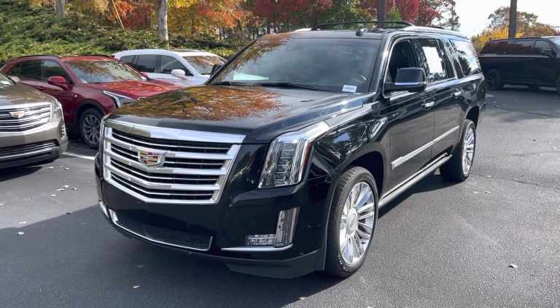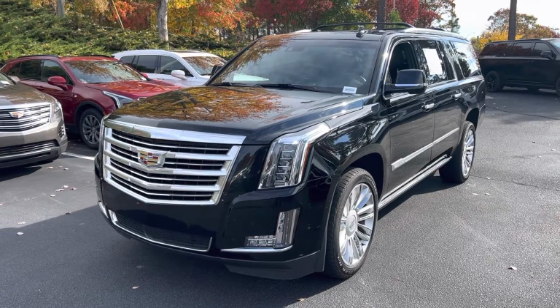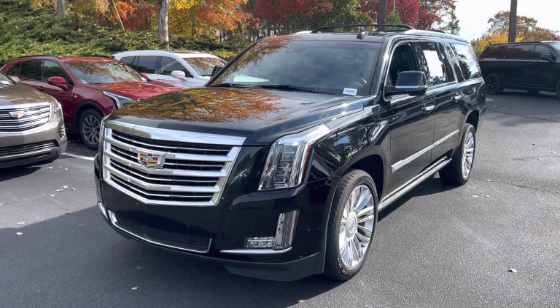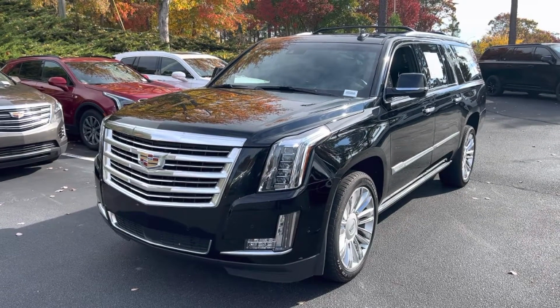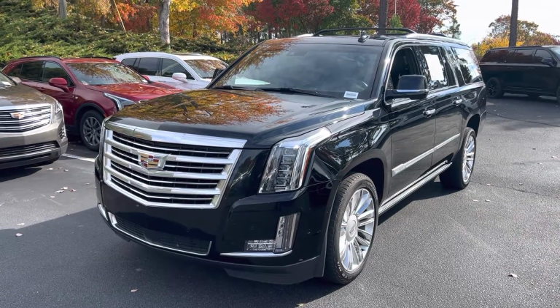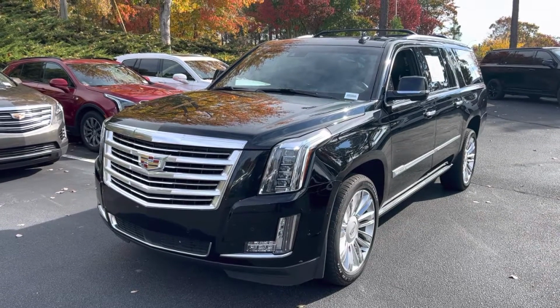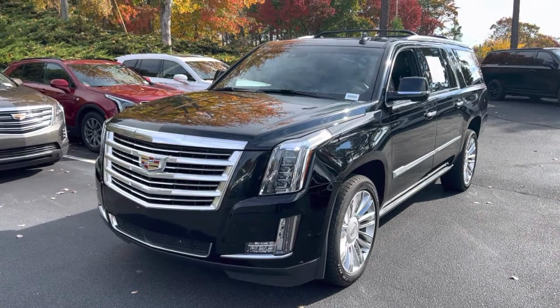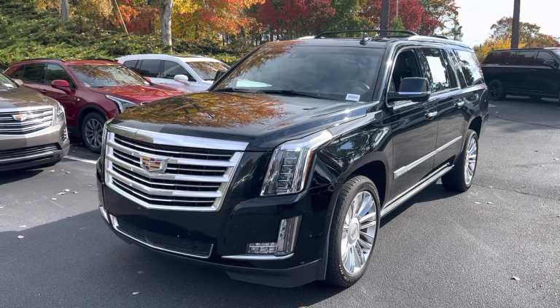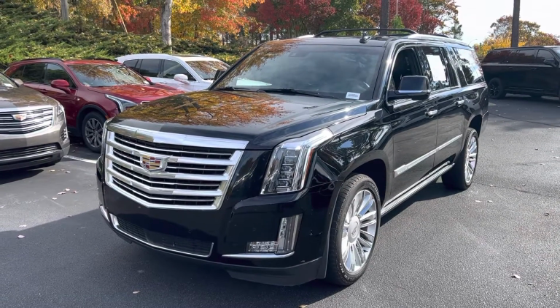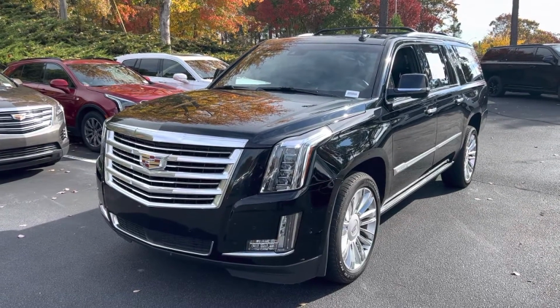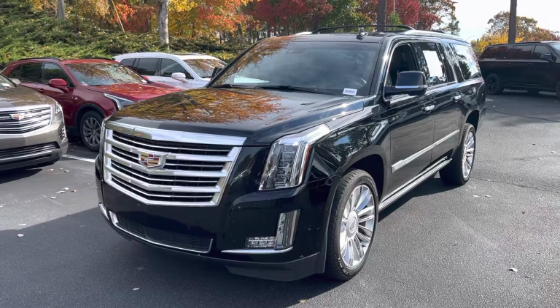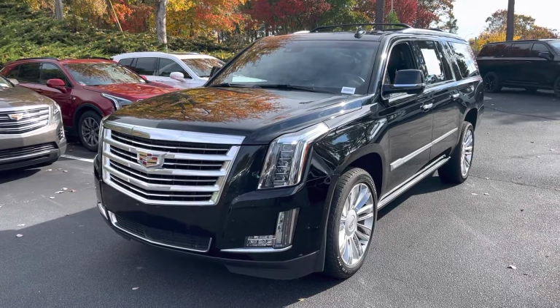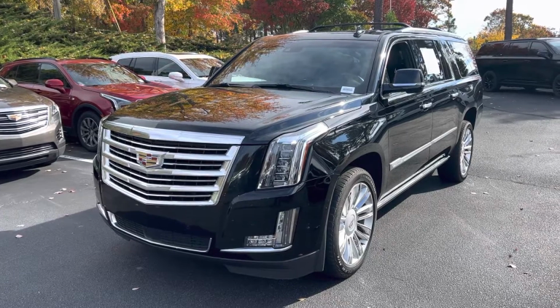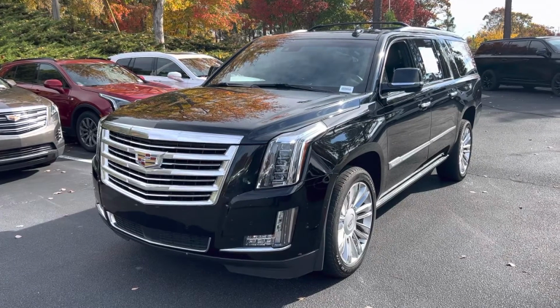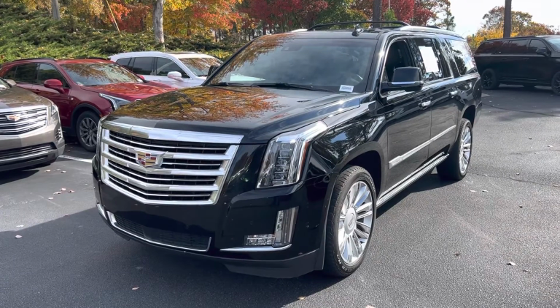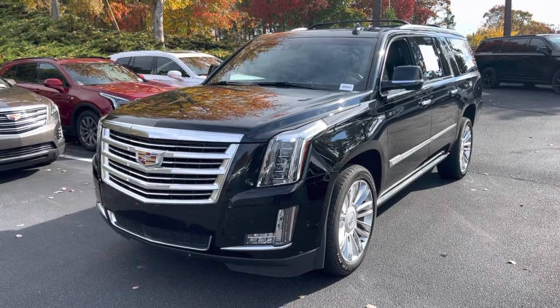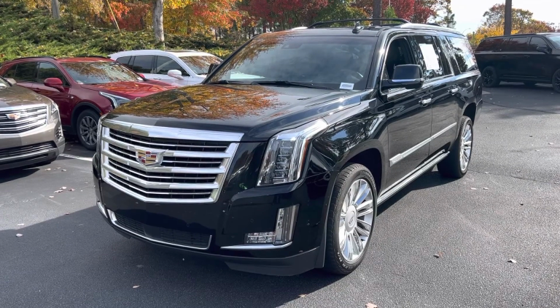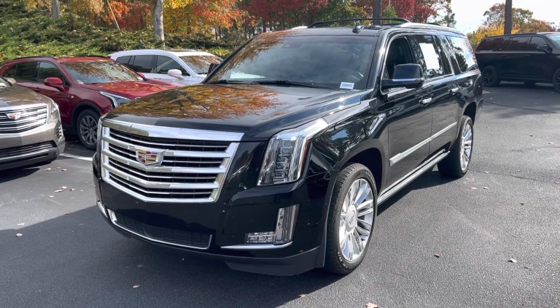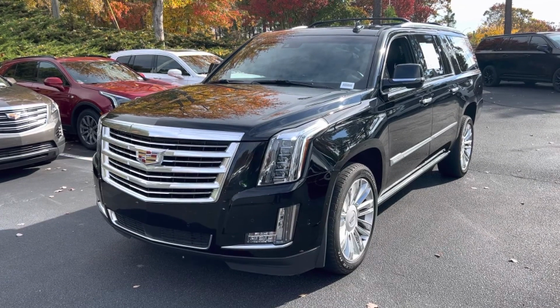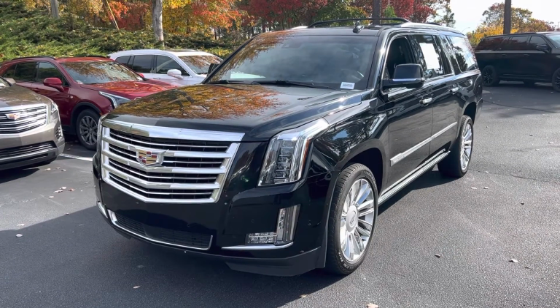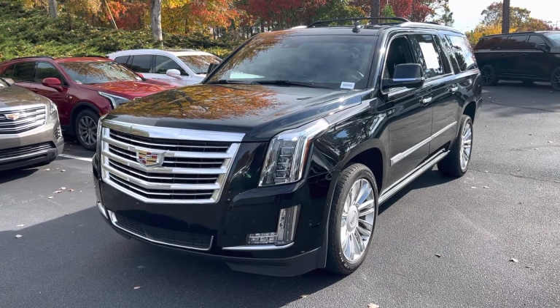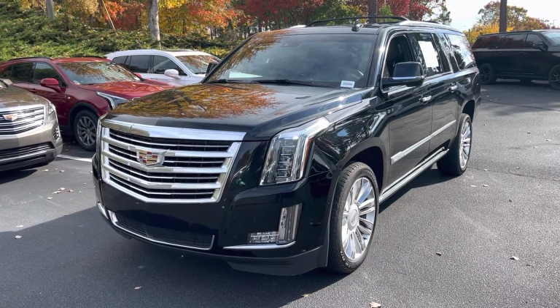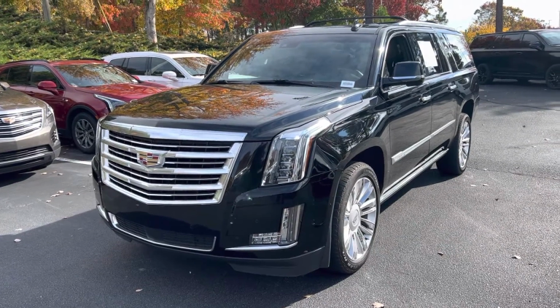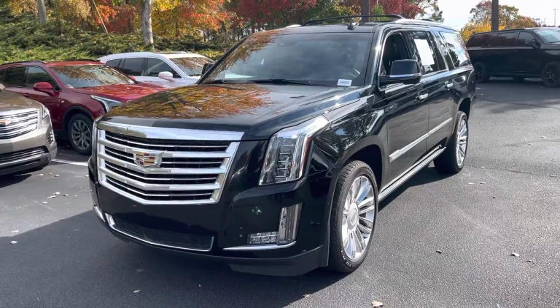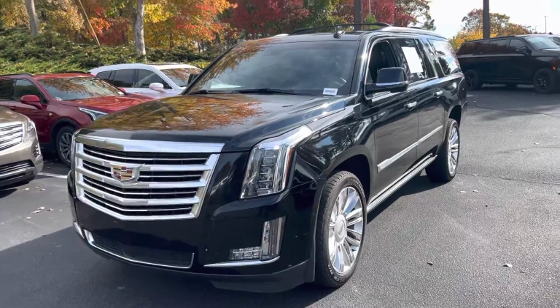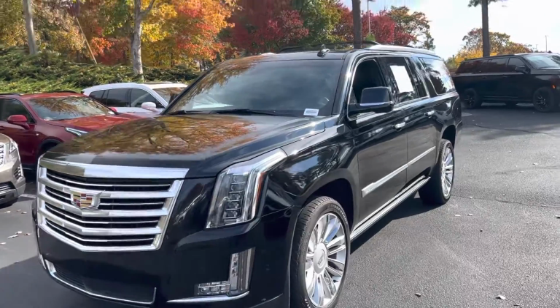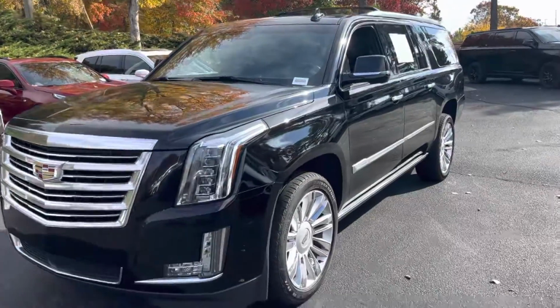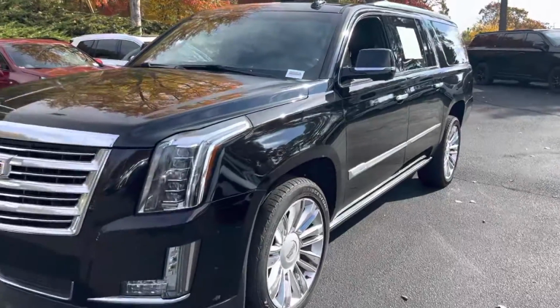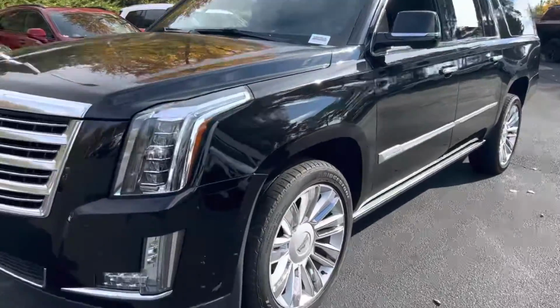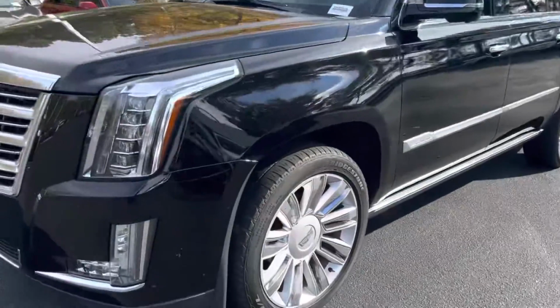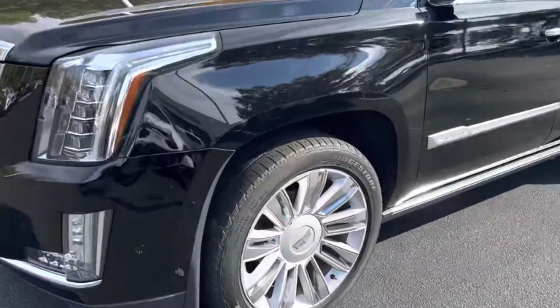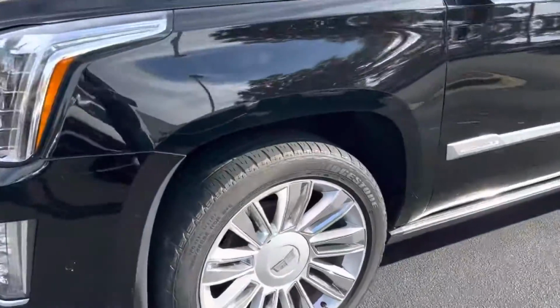Hello and thank you for your interest in this 2020 Cadillac ESV Platinum. Here at Hendrick Buick GMC Cadillac, top of the hill, back of the Cary Auto Mall, it's a quick walk around.